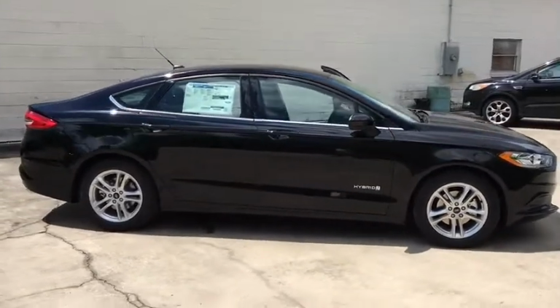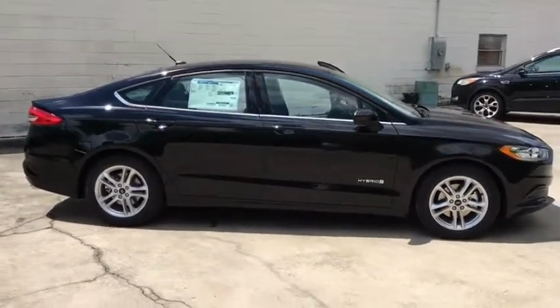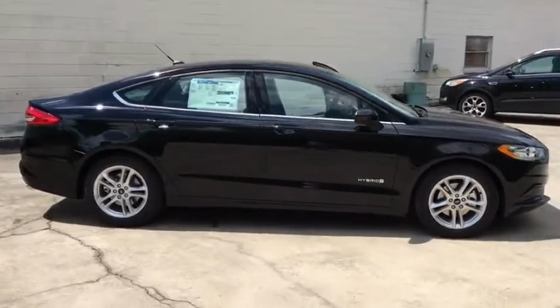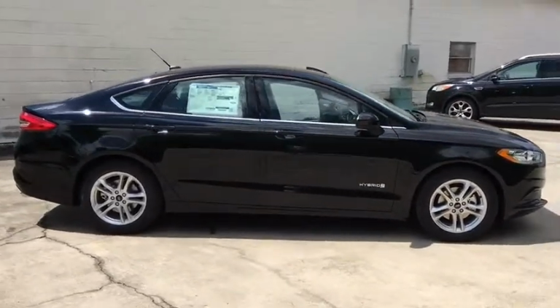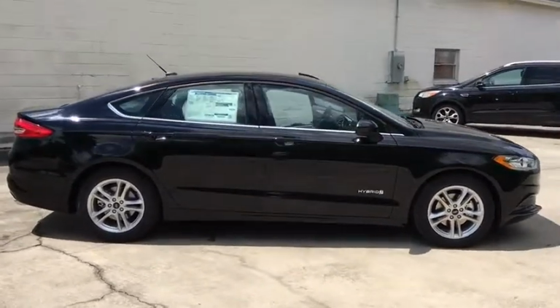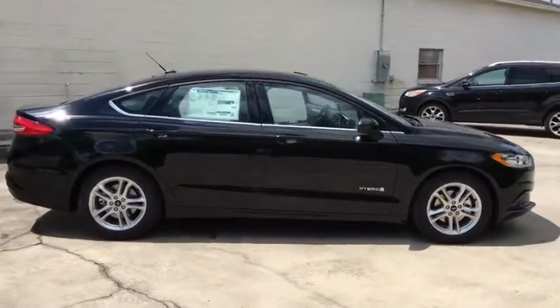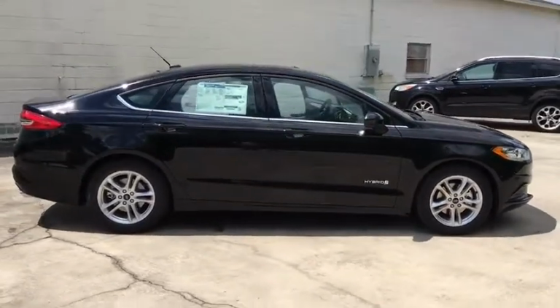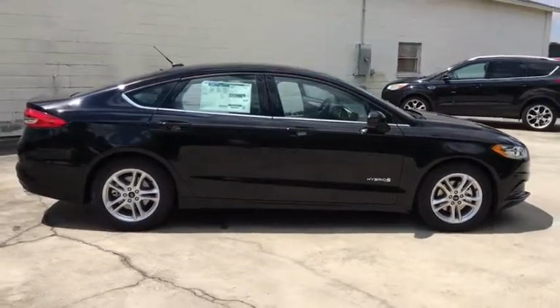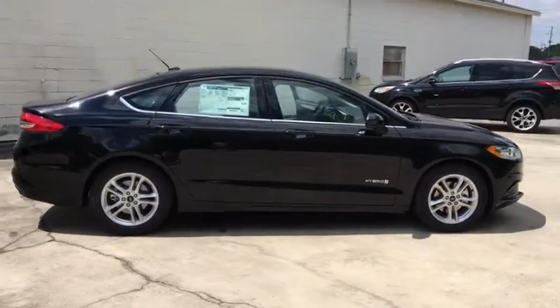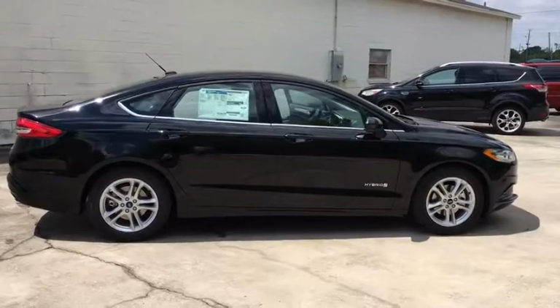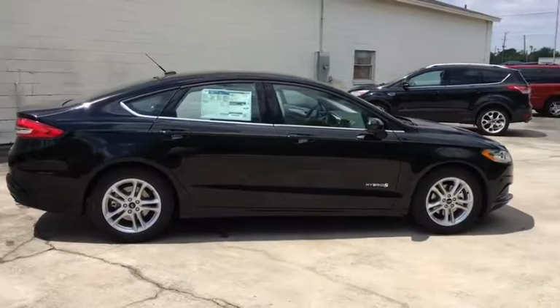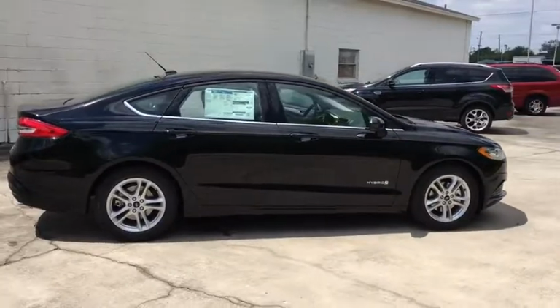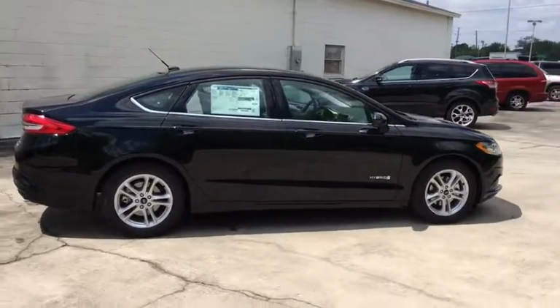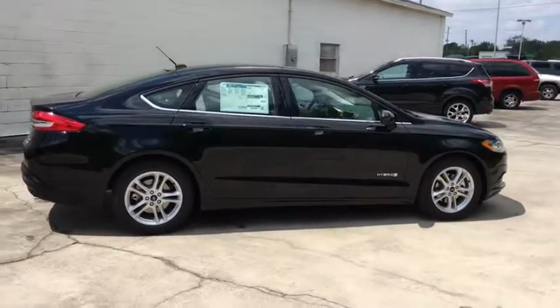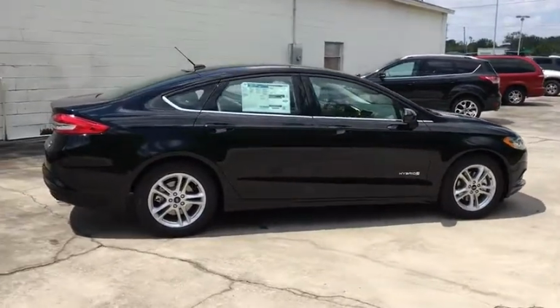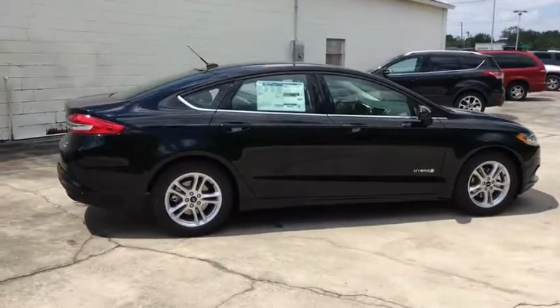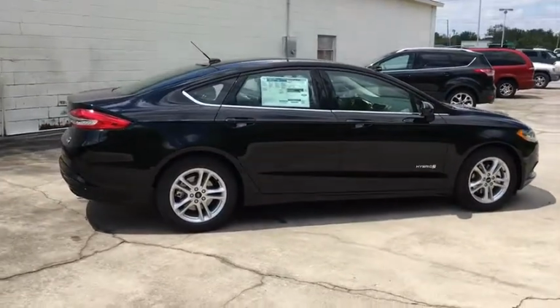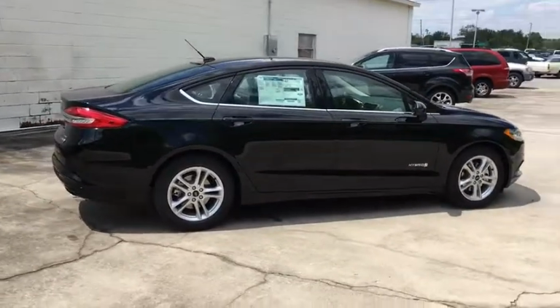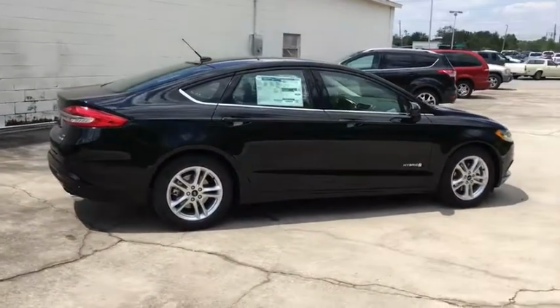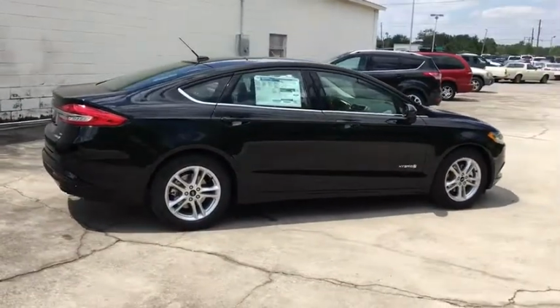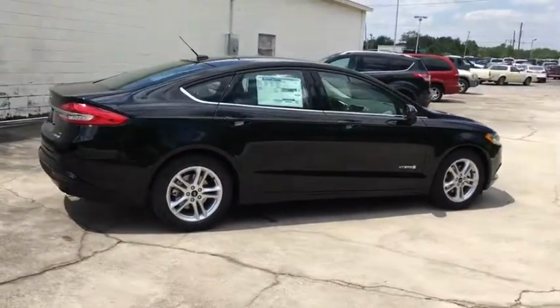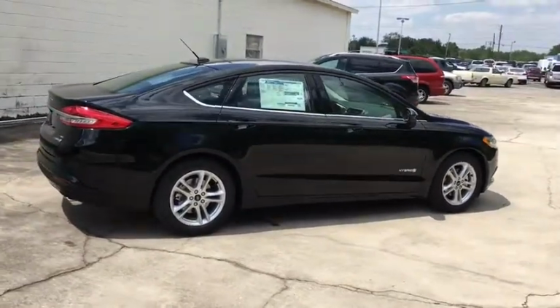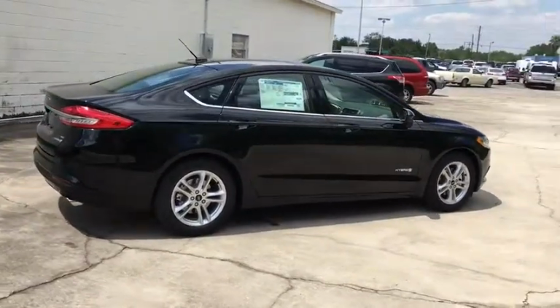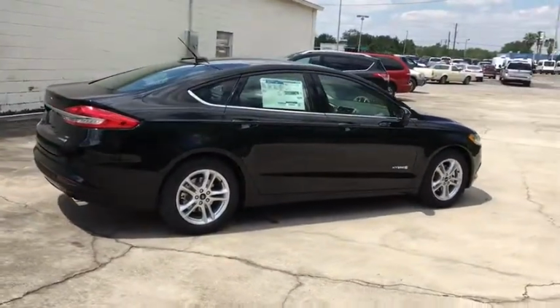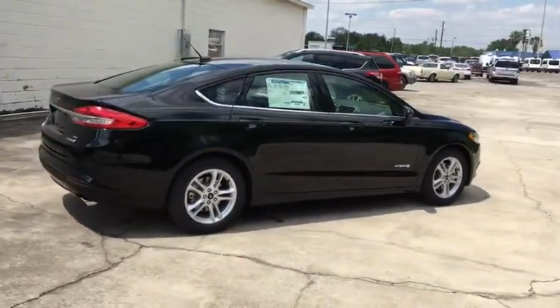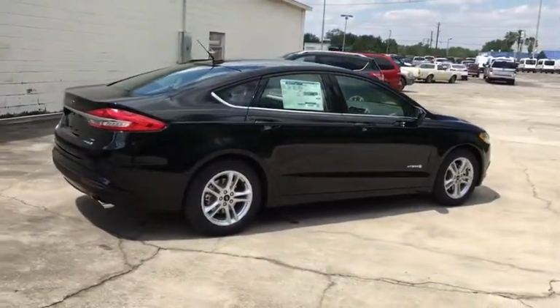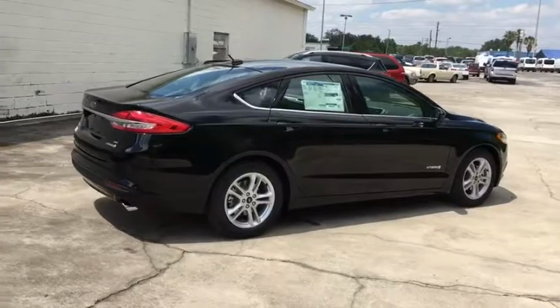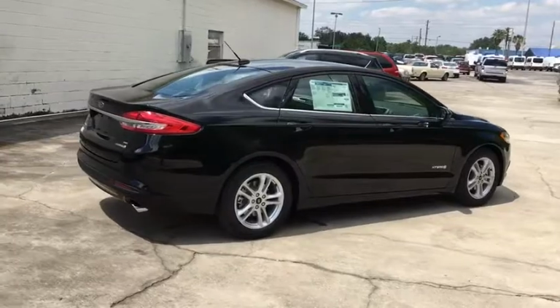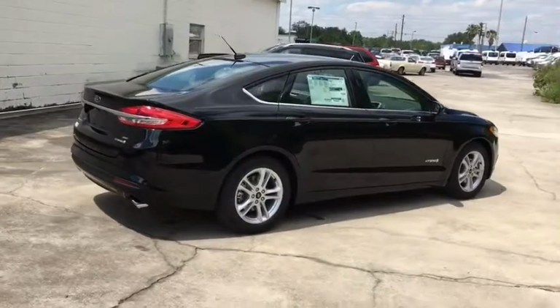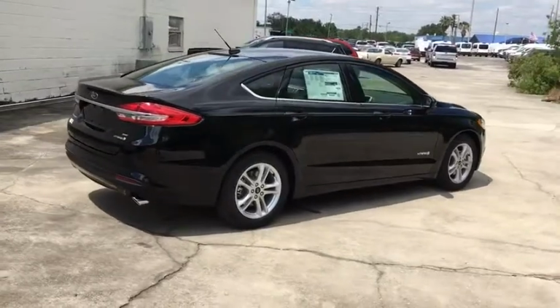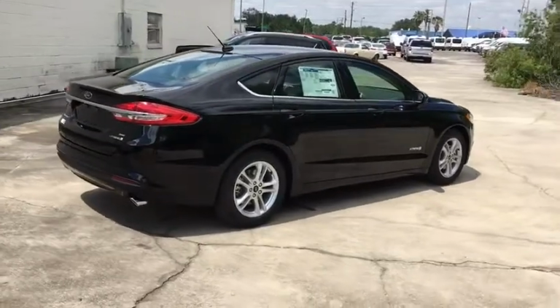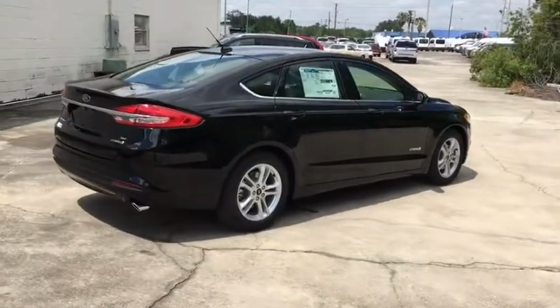Traction control, power passenger seat, dual airbags, power steering, four-wheel disc brakes, compass, security system, CD player, rear window defroster.